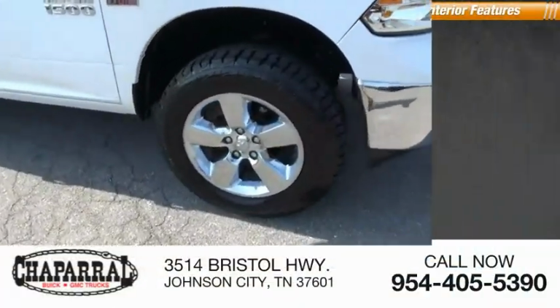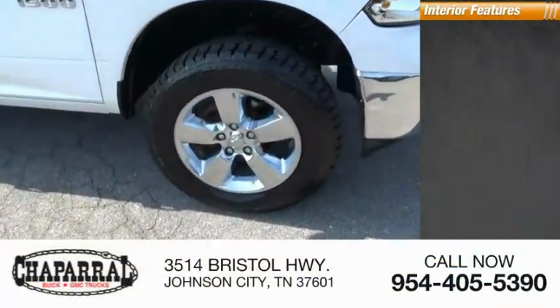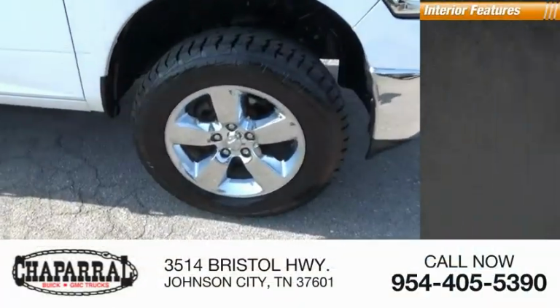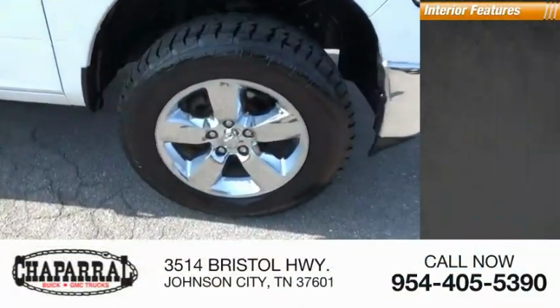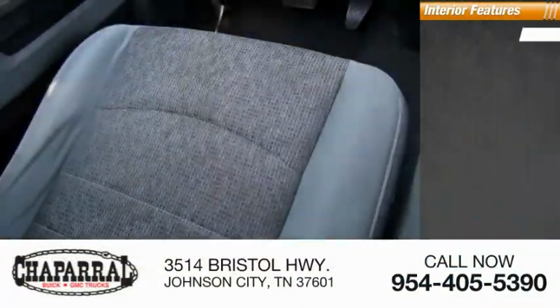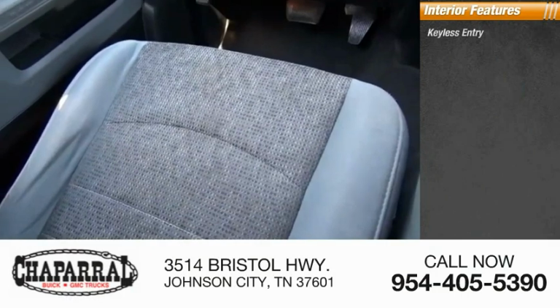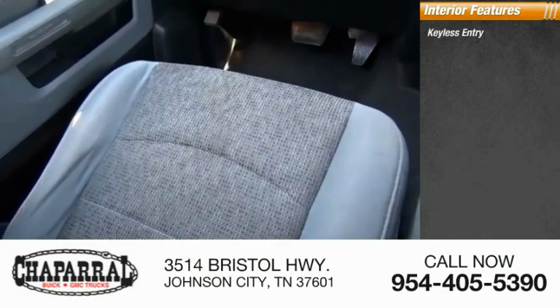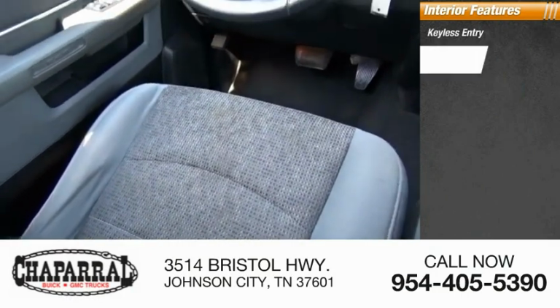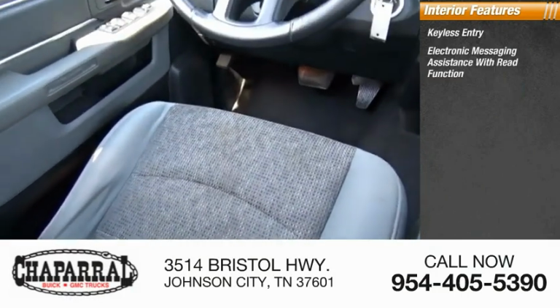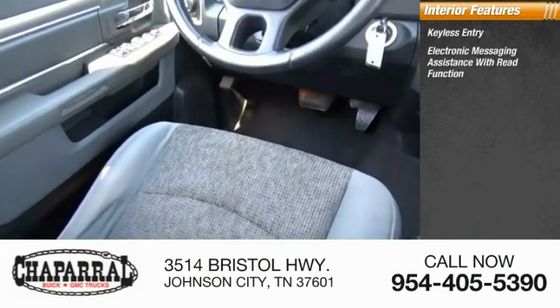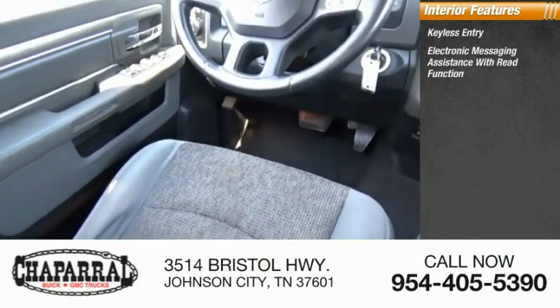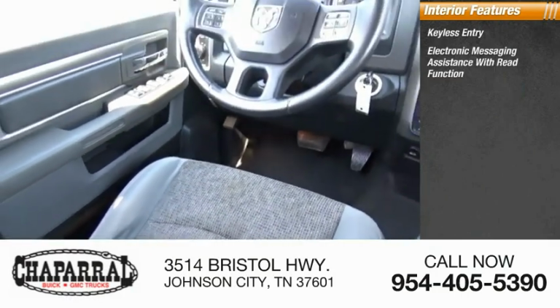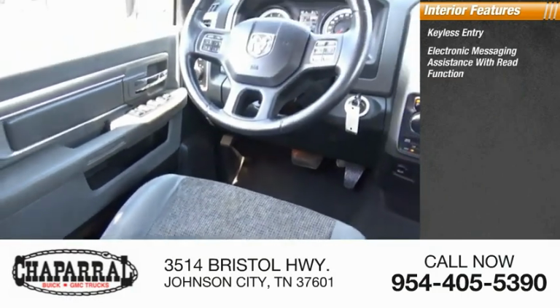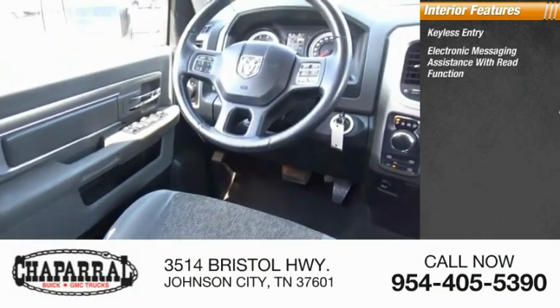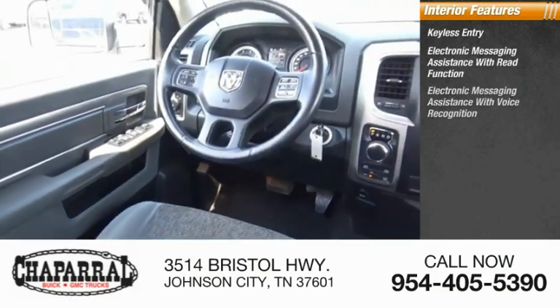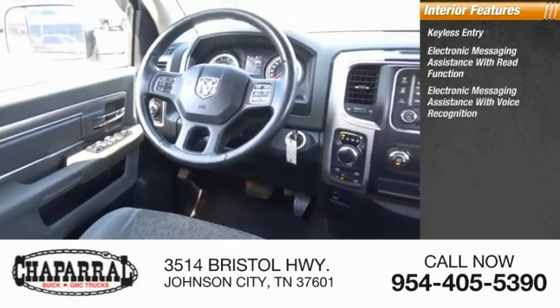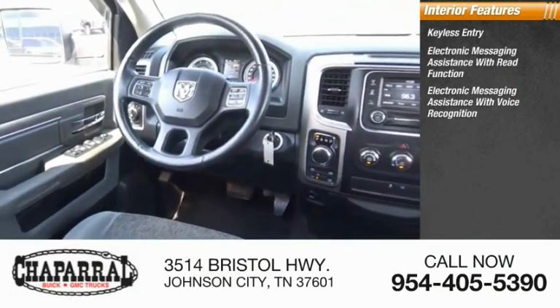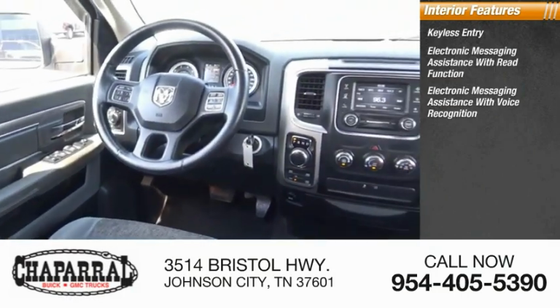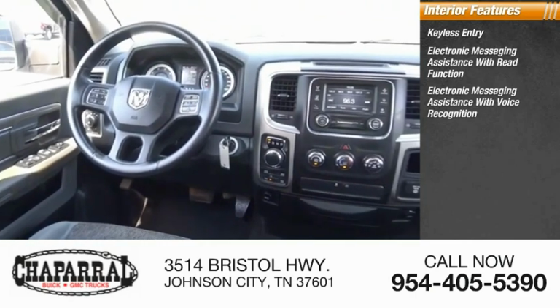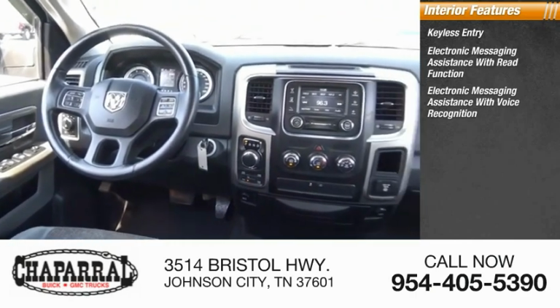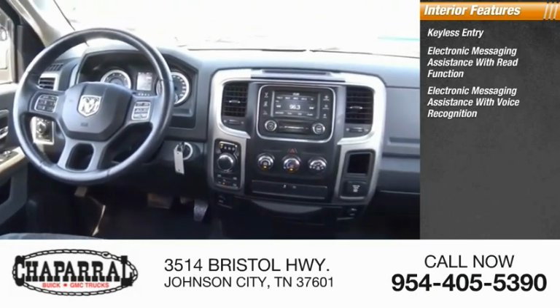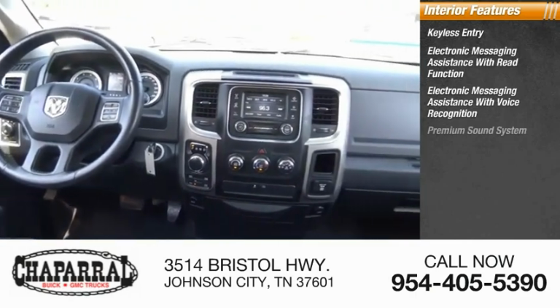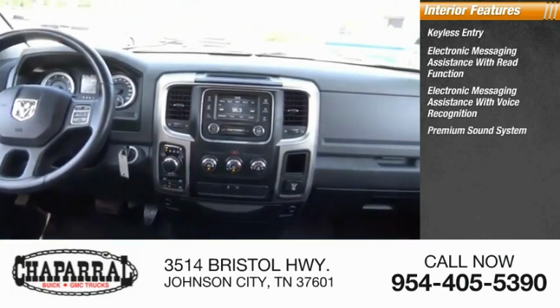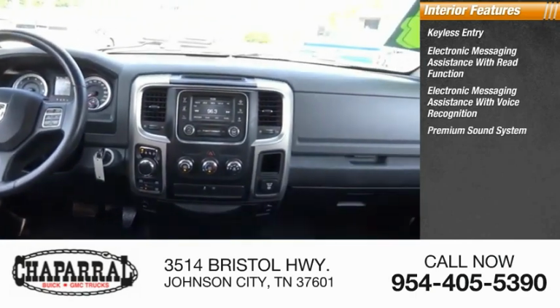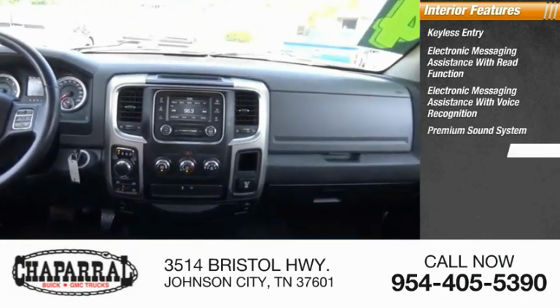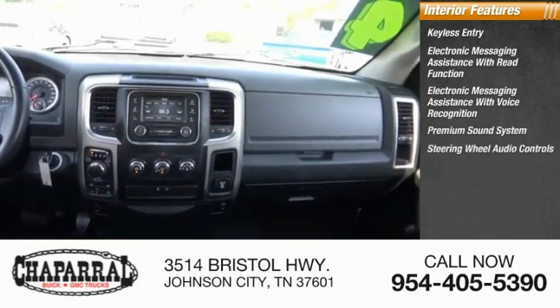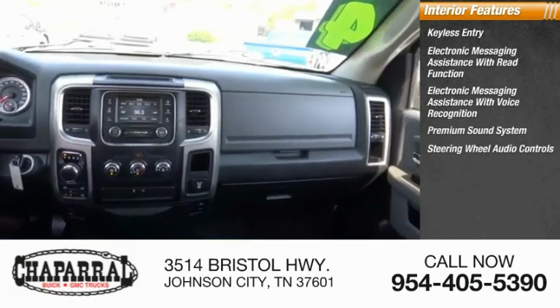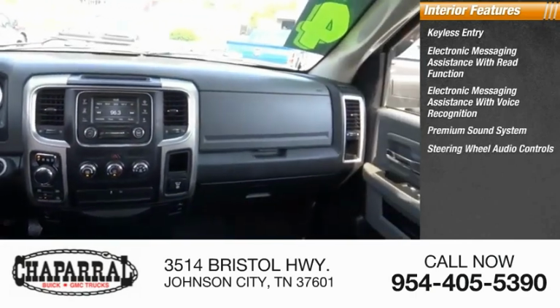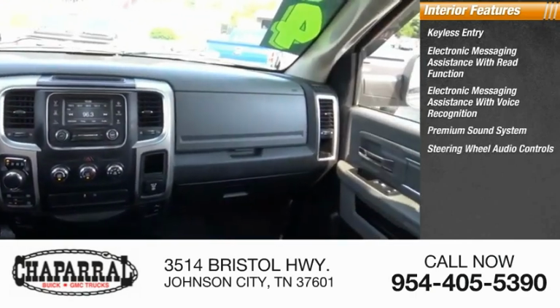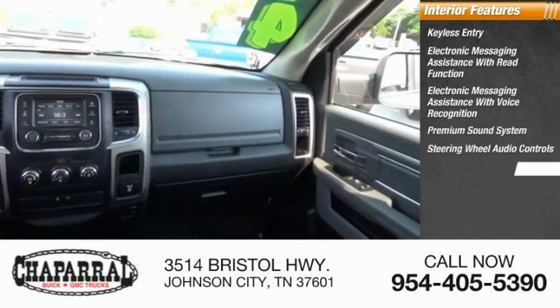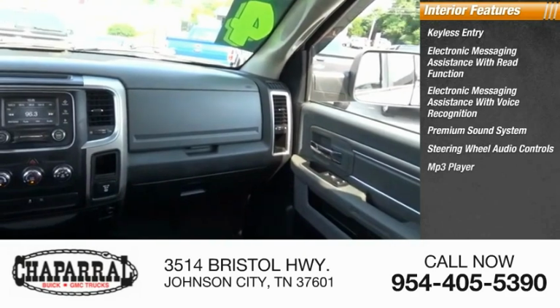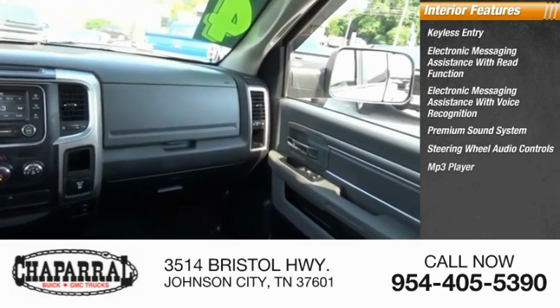Inside you'll find keyless entry, electronic messaging assistance with read function, electronic messaging assistance with voice recognition, premium sound system, steering wheel audio controls, MP3 player.